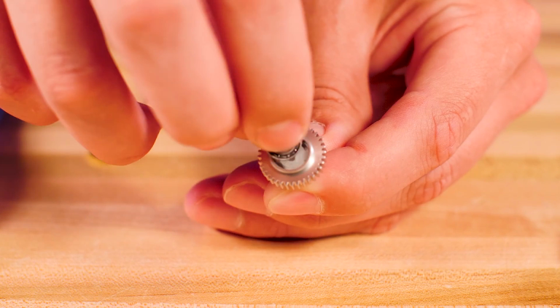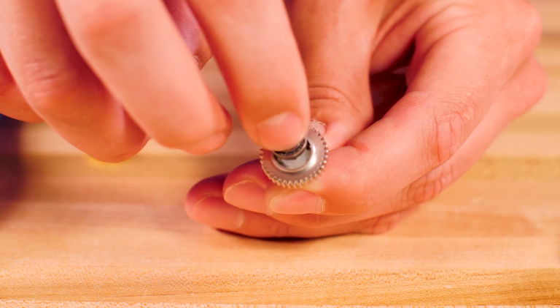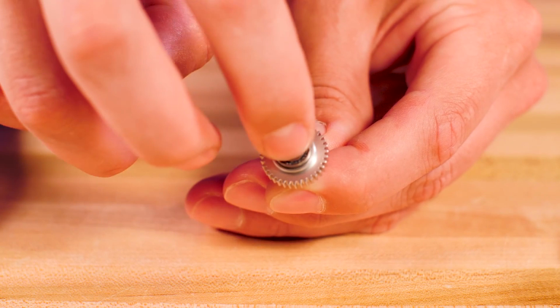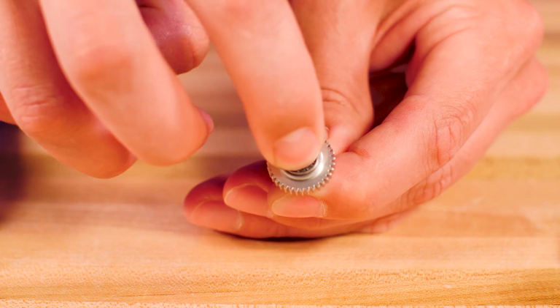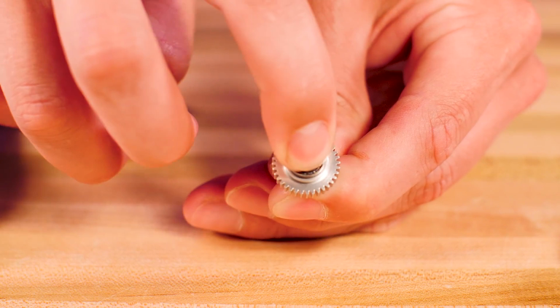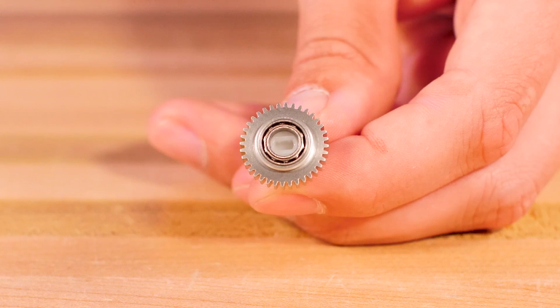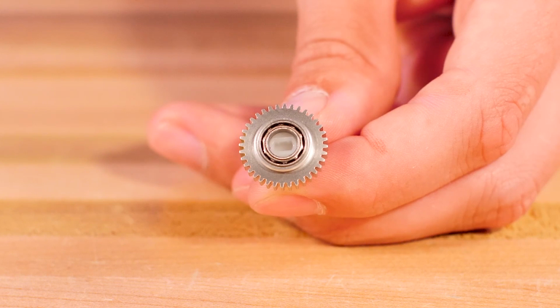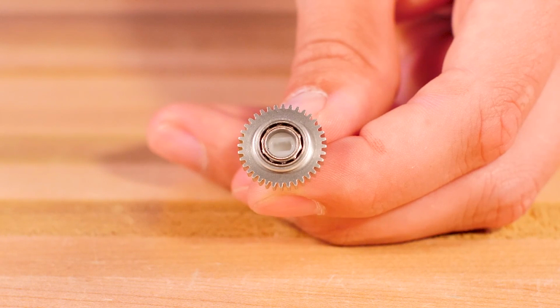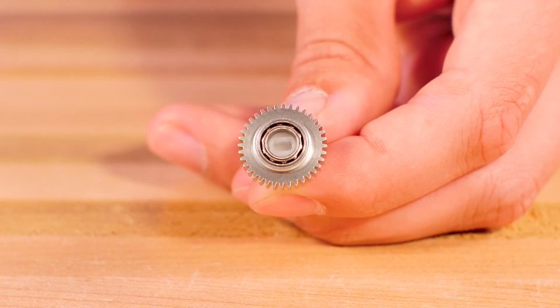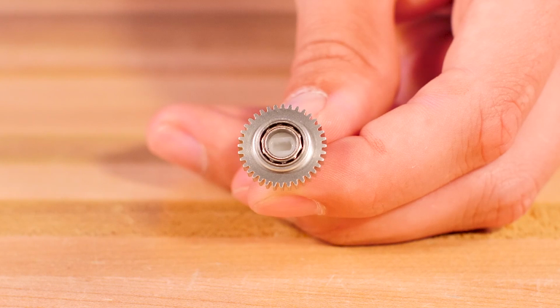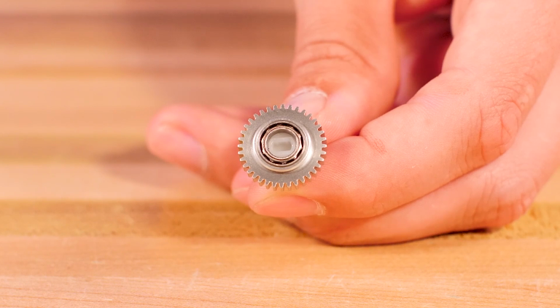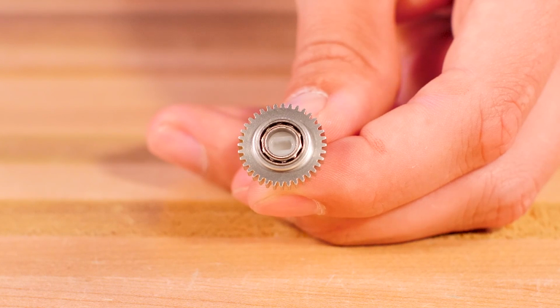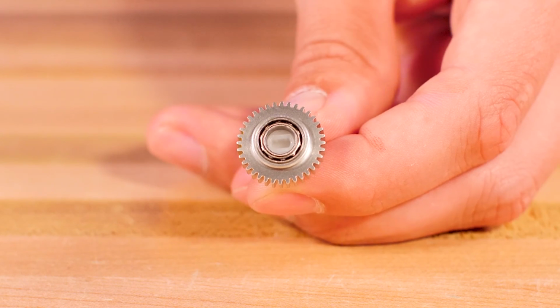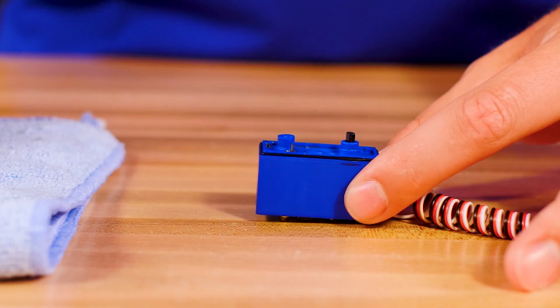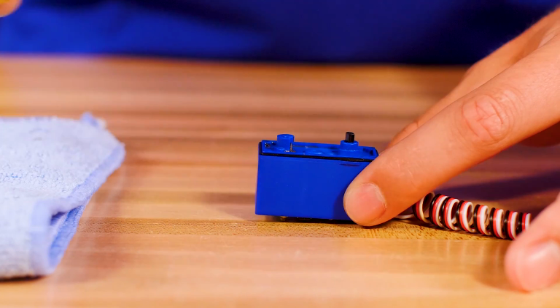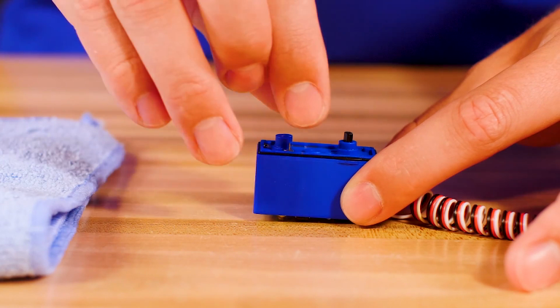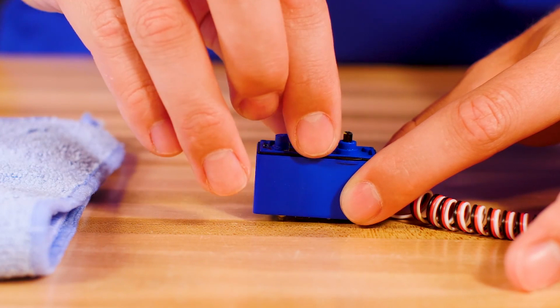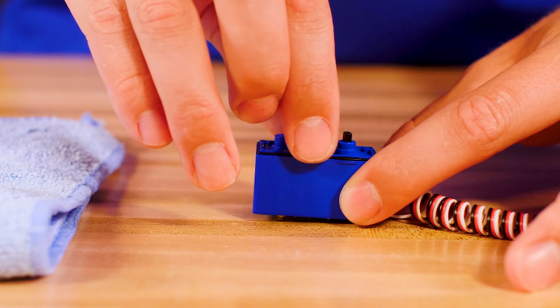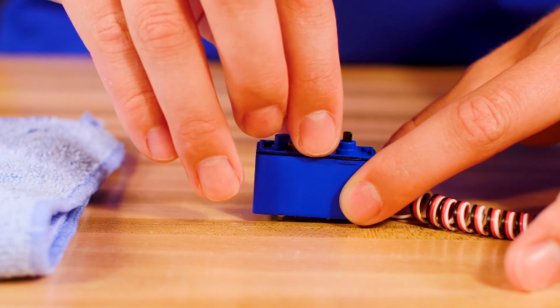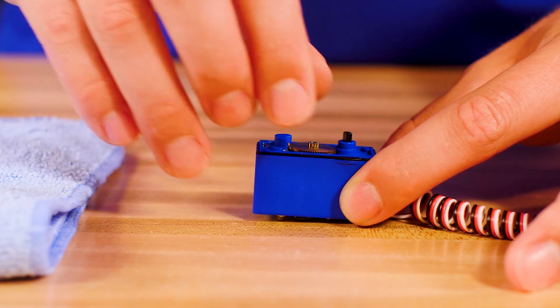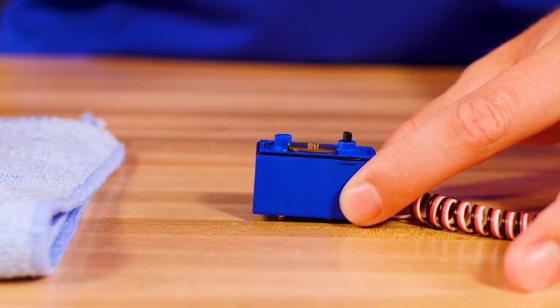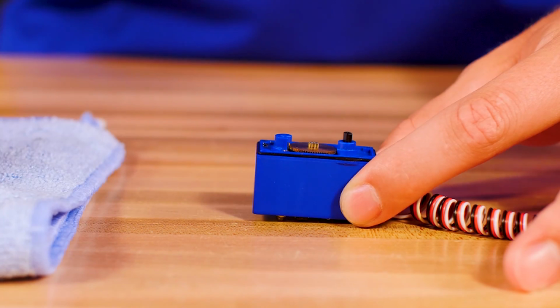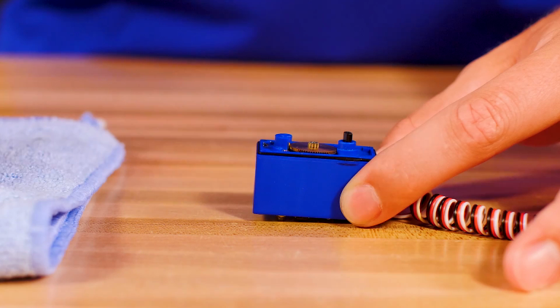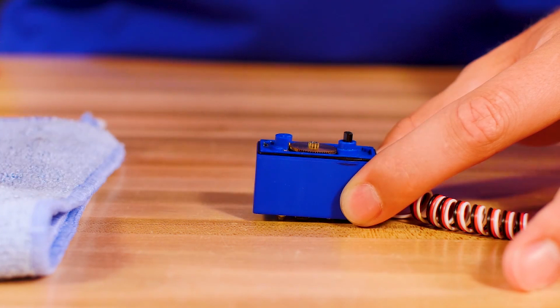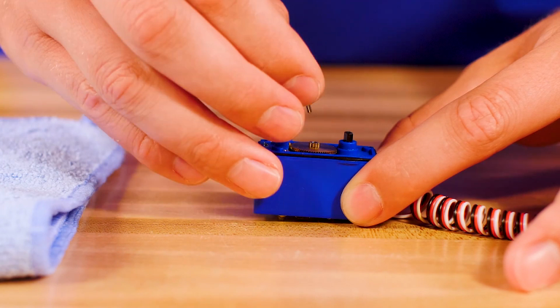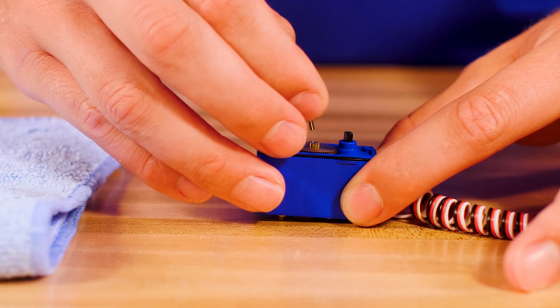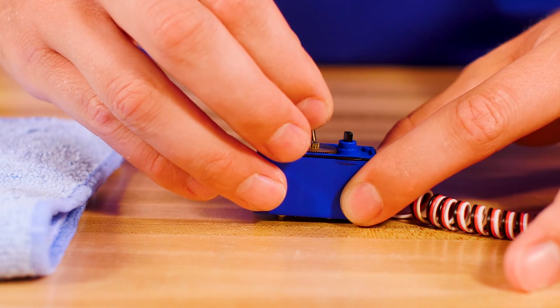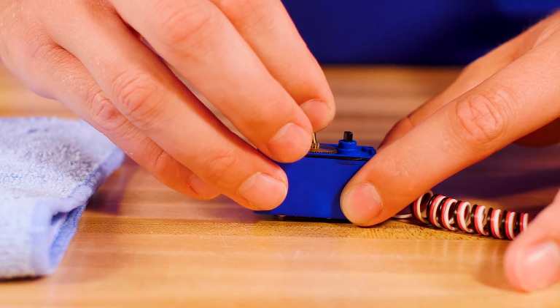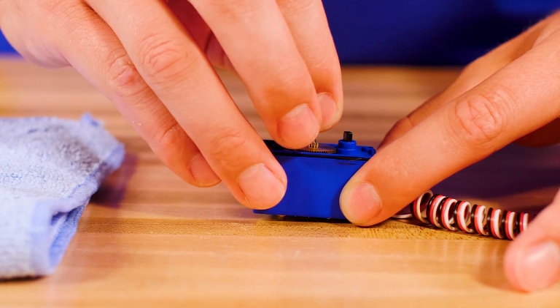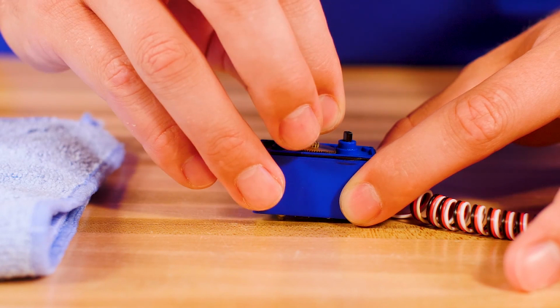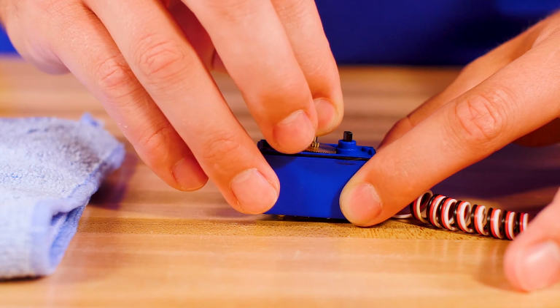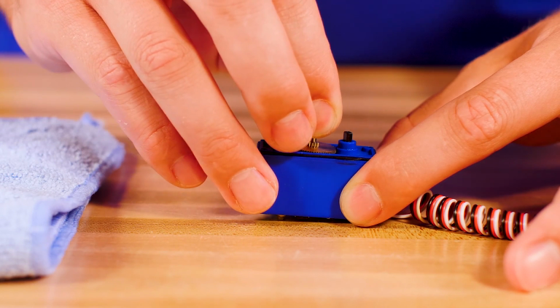Add the nylon insert to the main metal drive gear before adding the bearing, and make sure they are both fully seated. Follow this sequence when installing the metal gears and refer to the diagram as needed.